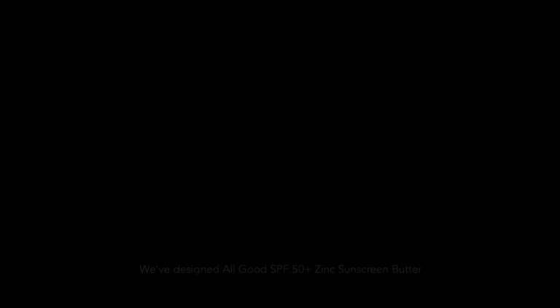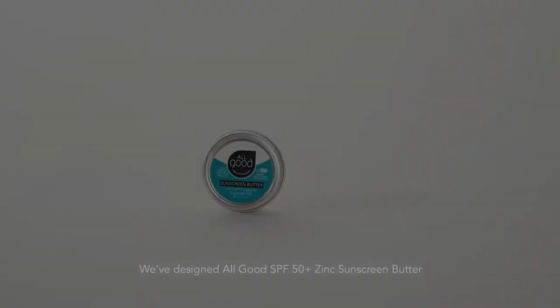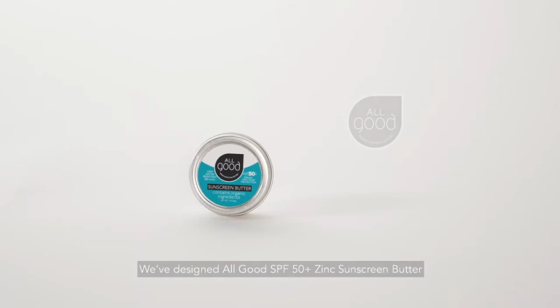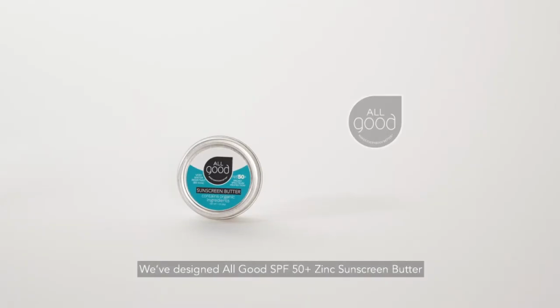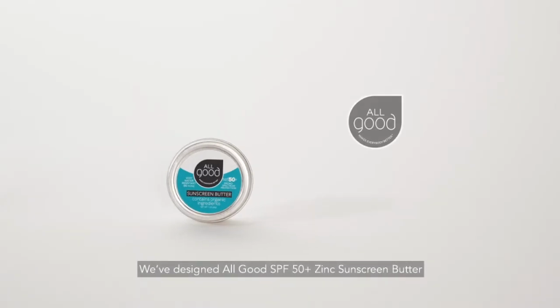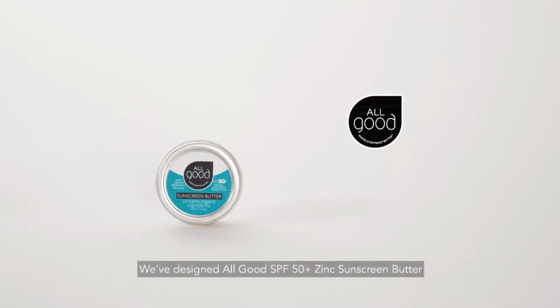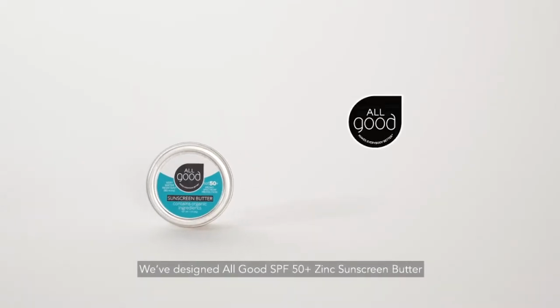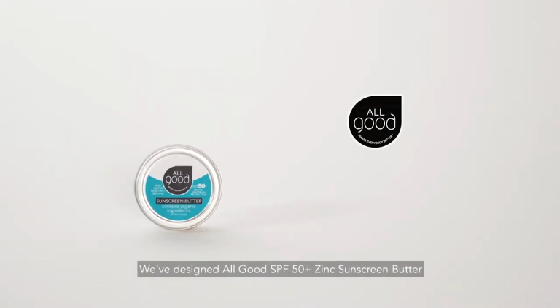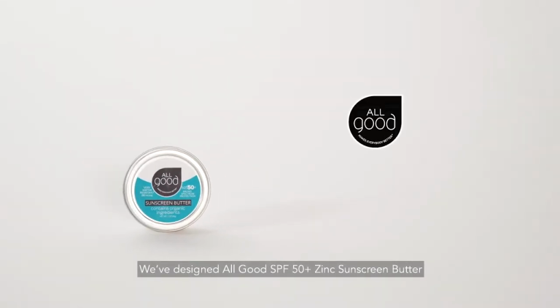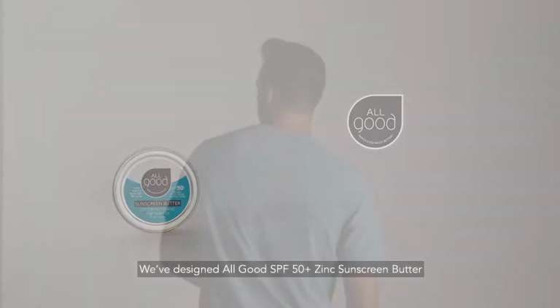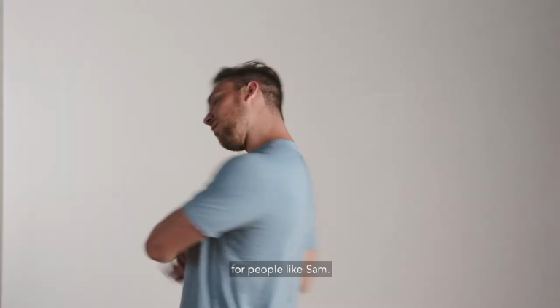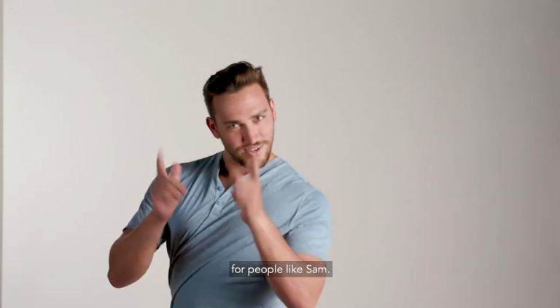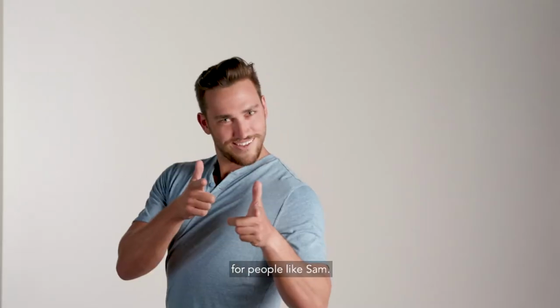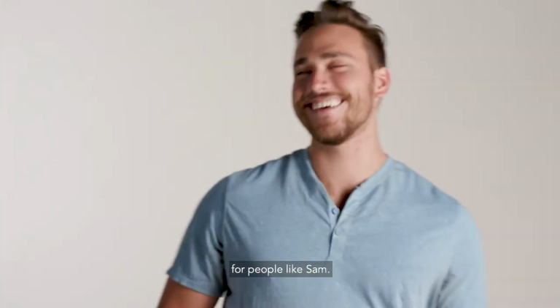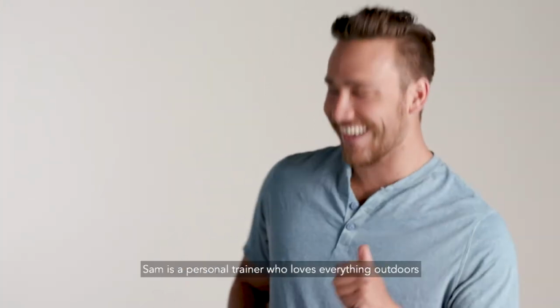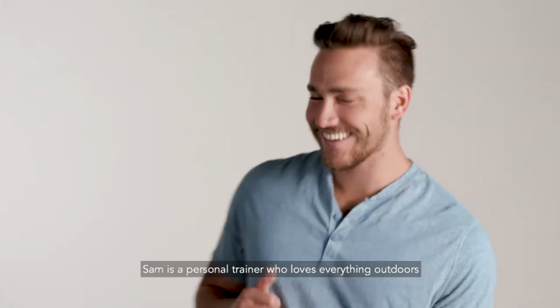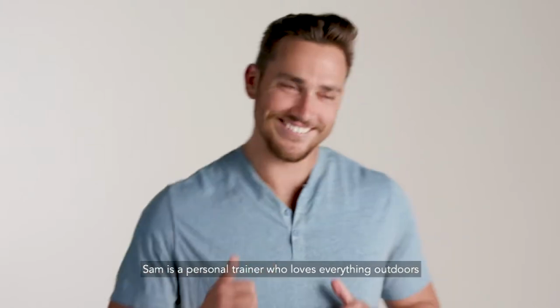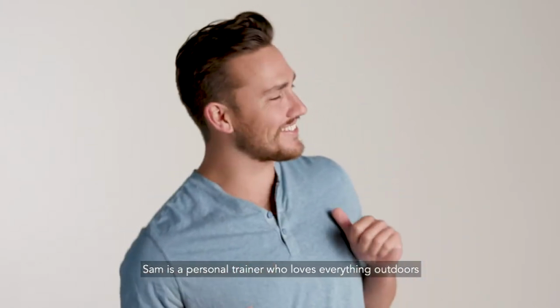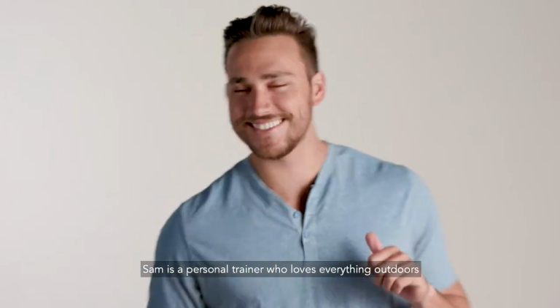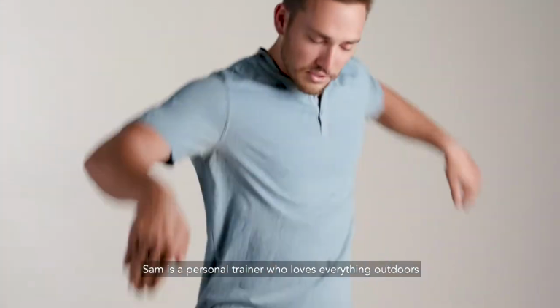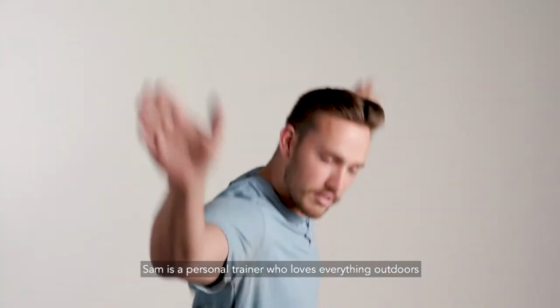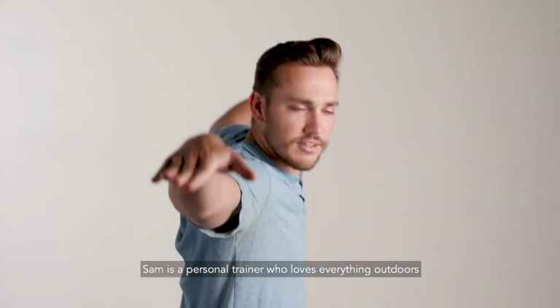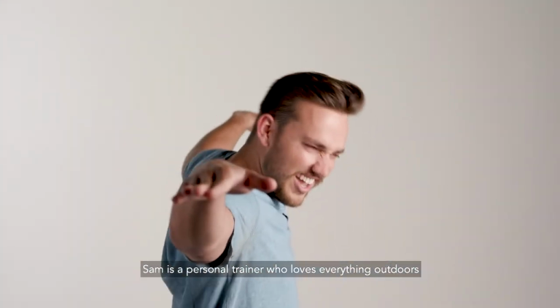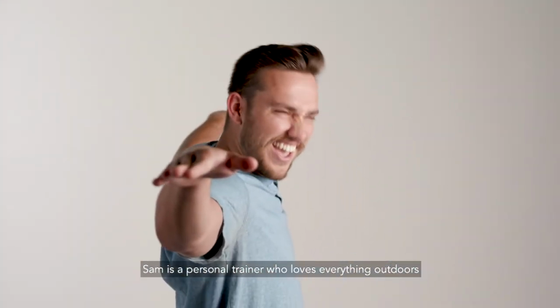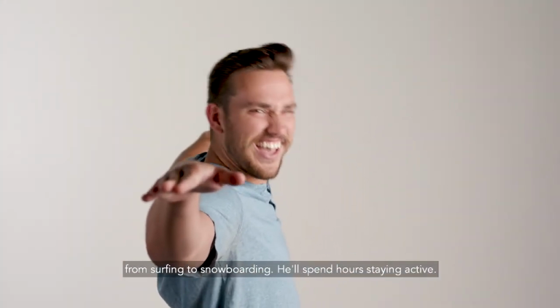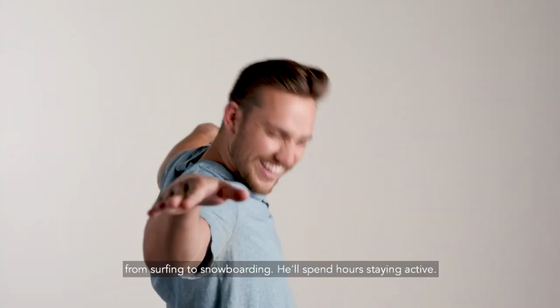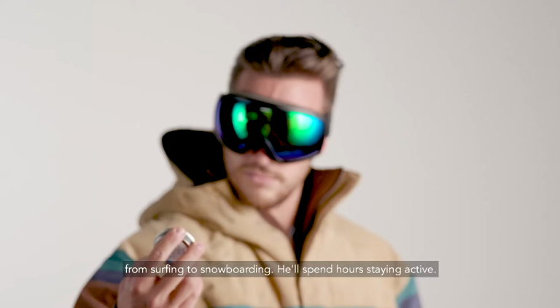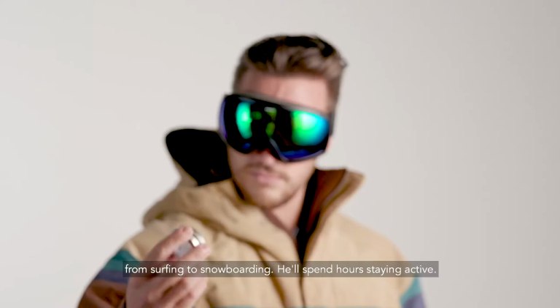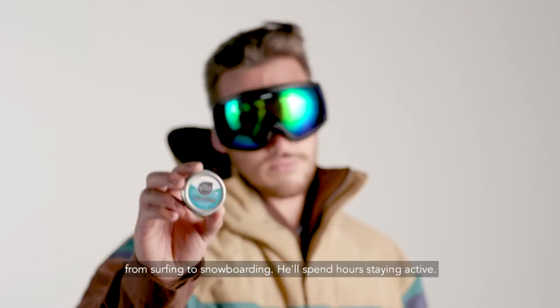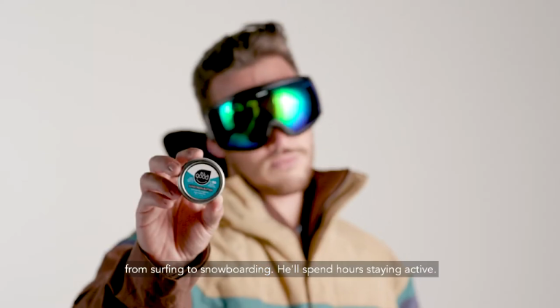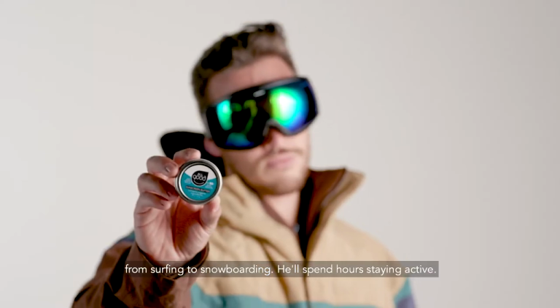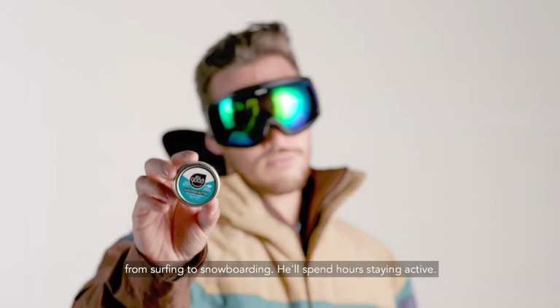We've designed All Good SPF 50 Plus Zinc Sunscreen Butter for people like Sam. Sam is a personal trainer who loves everything outdoors. From surfing to snowboarding, he'll spend hours staying active.